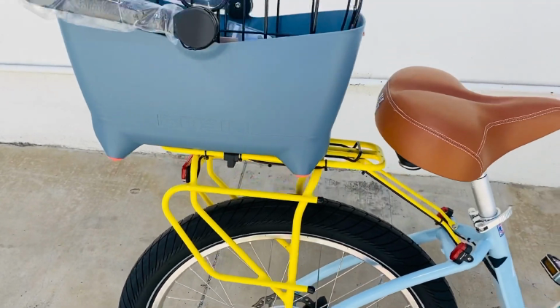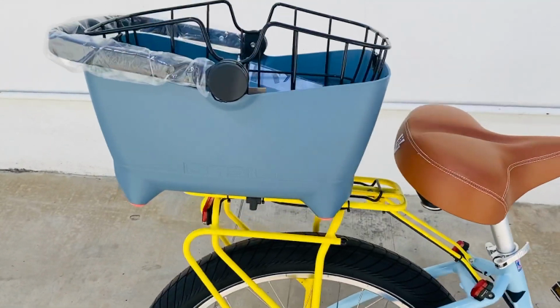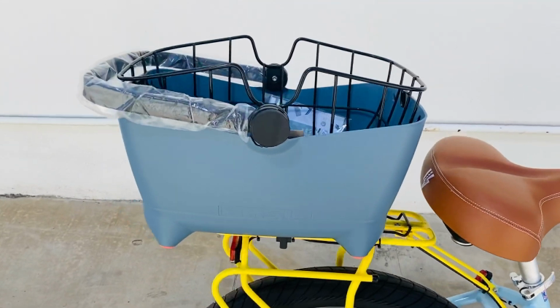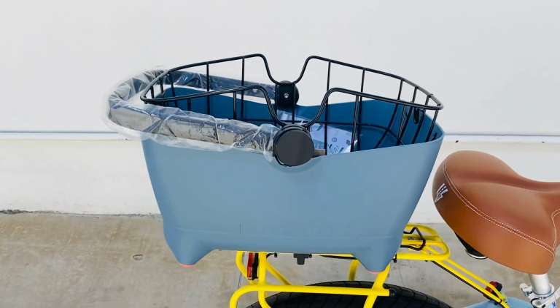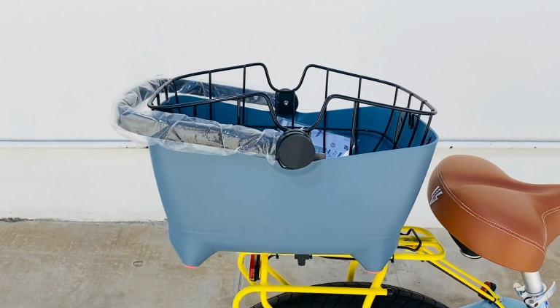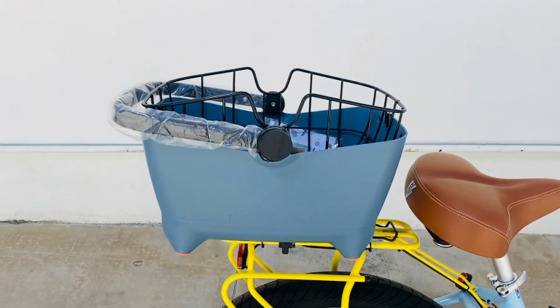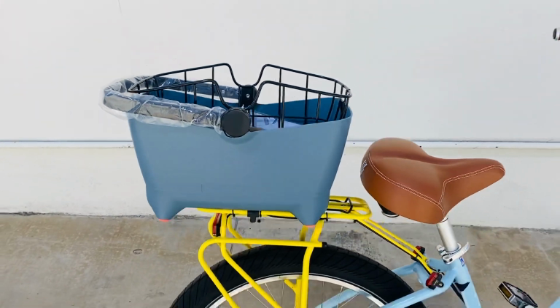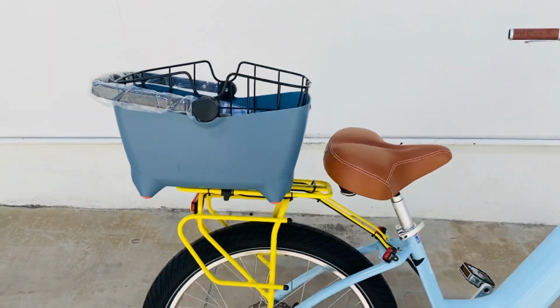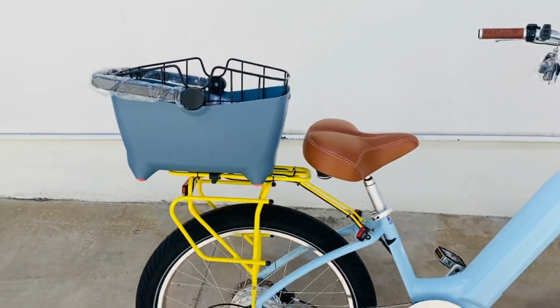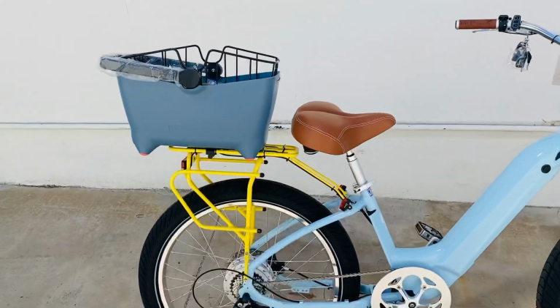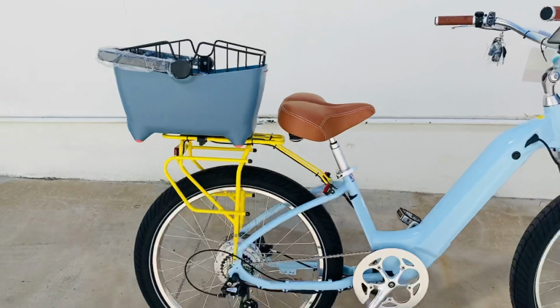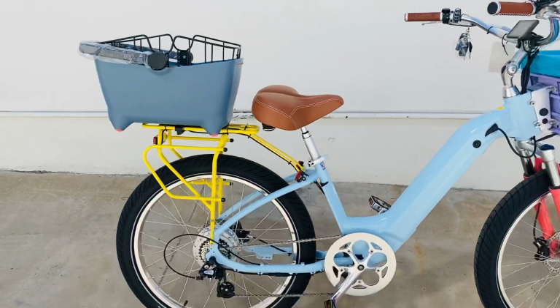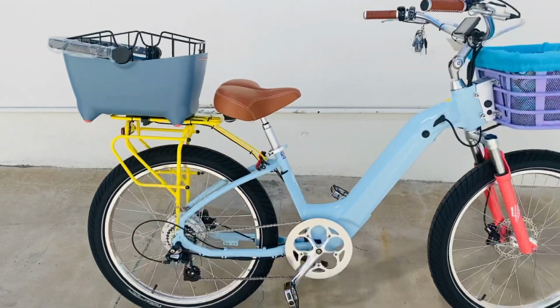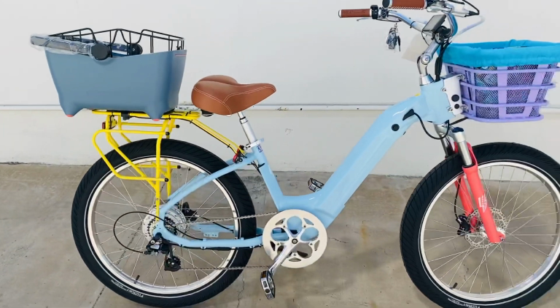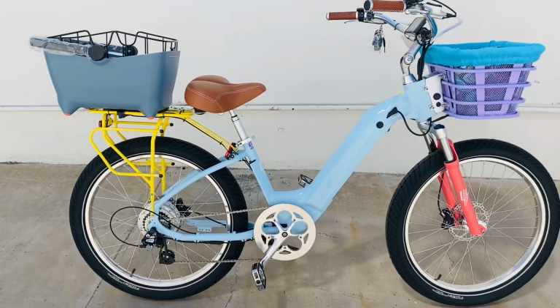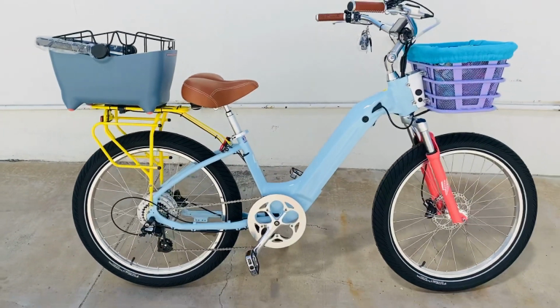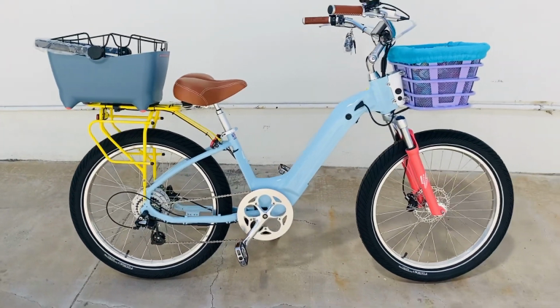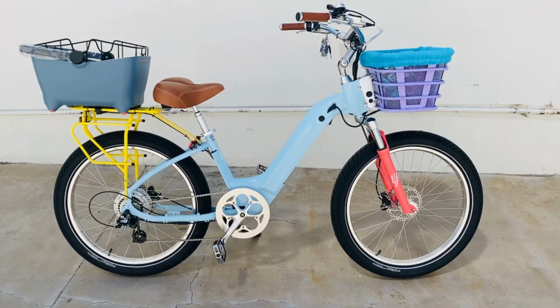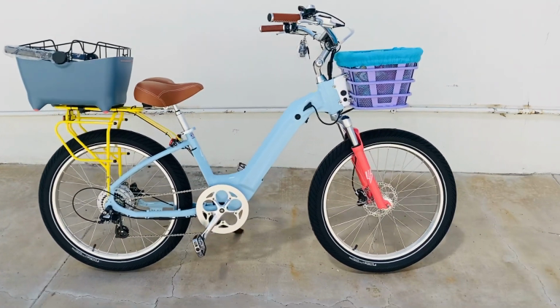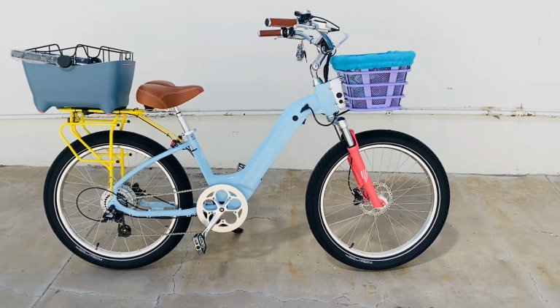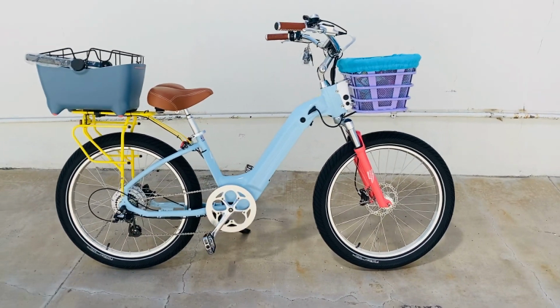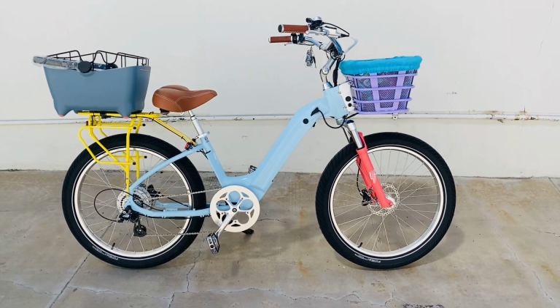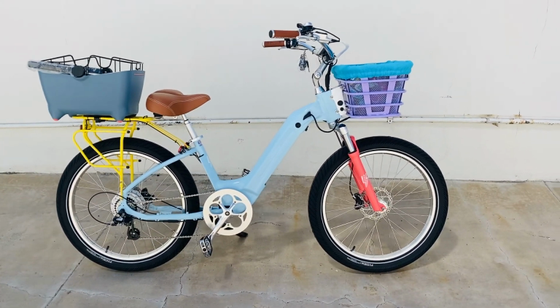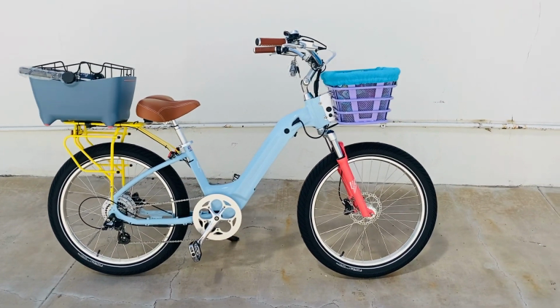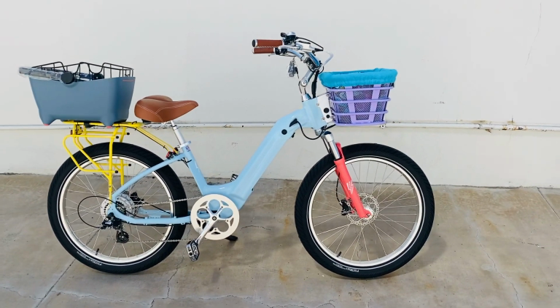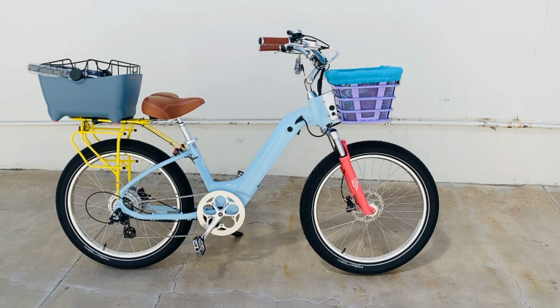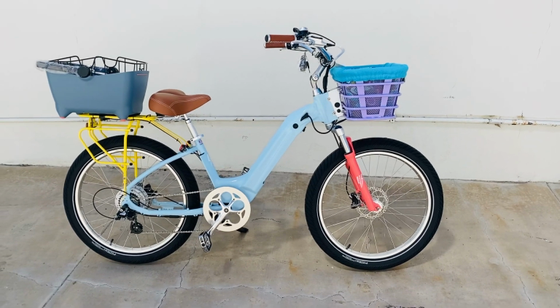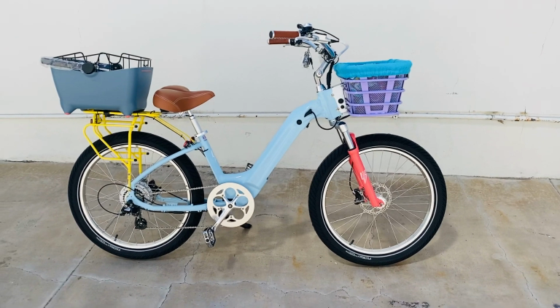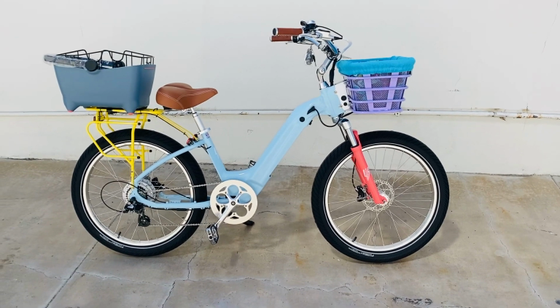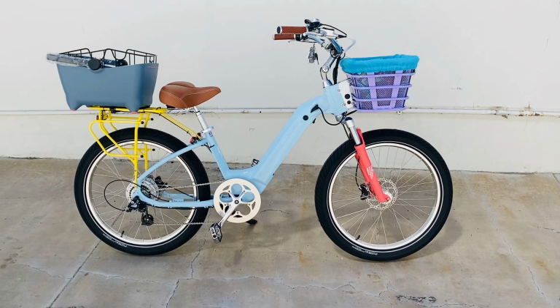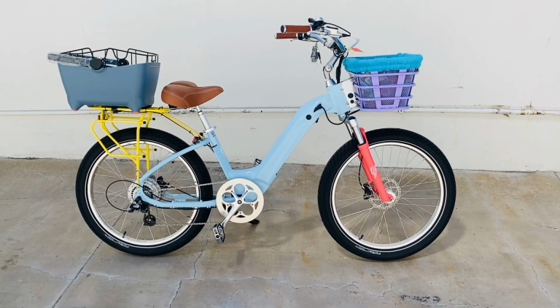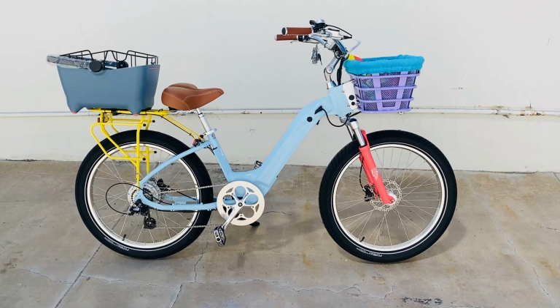Beautiful with the dog basket that just clicks into place — just an all-round beautiful bike. Color customized, we paint it any color you like, and then we build it and ship it to you fully built. It's just a beauty.